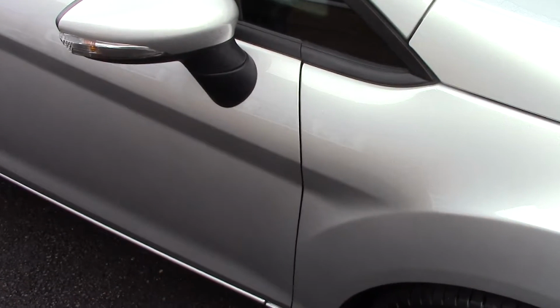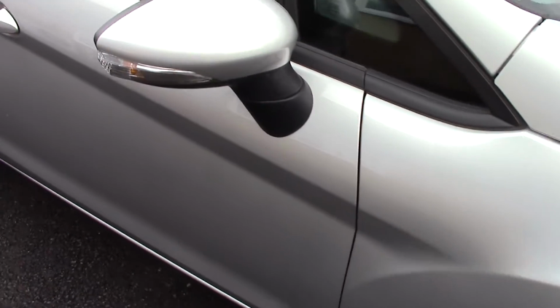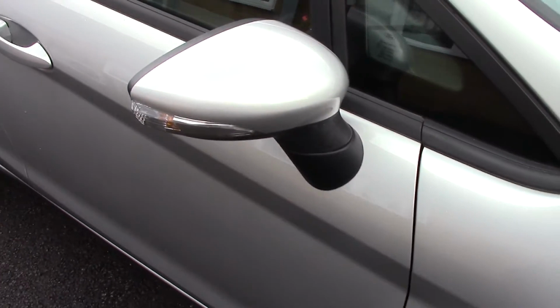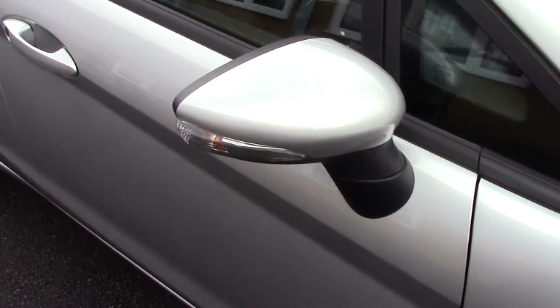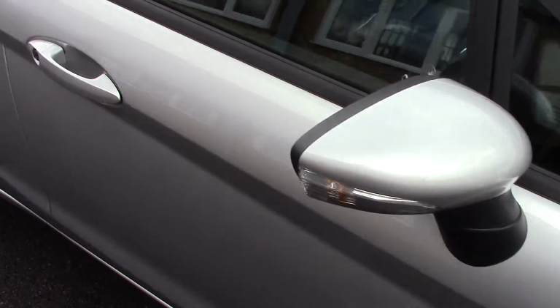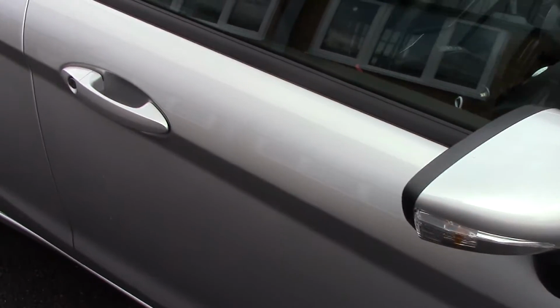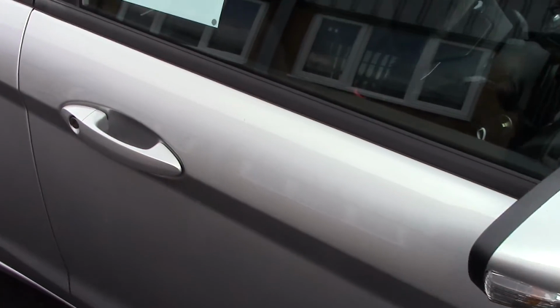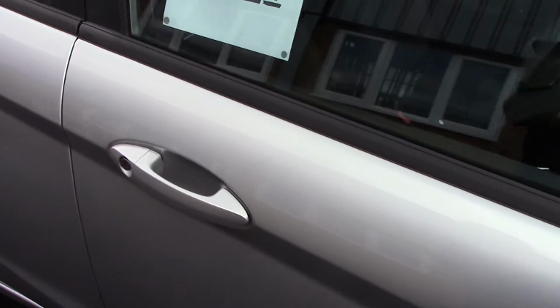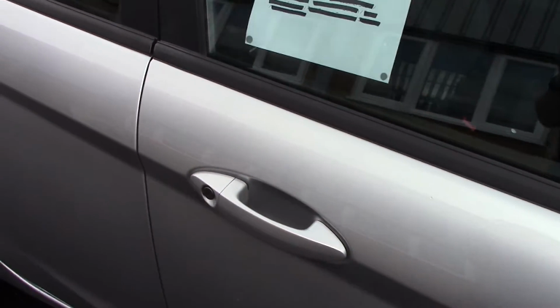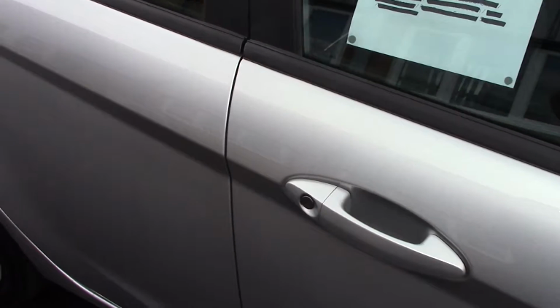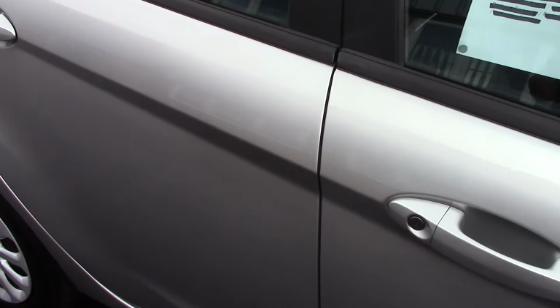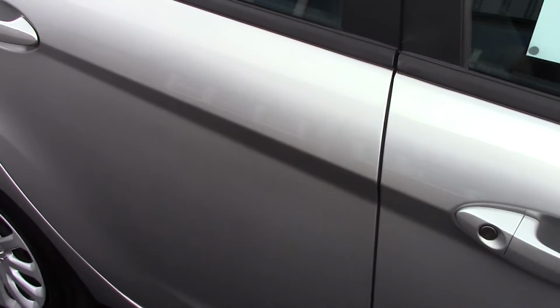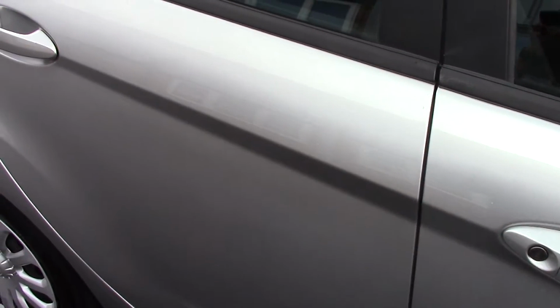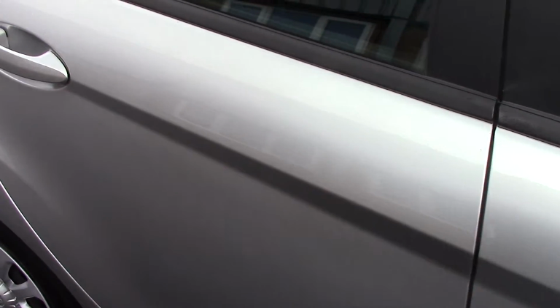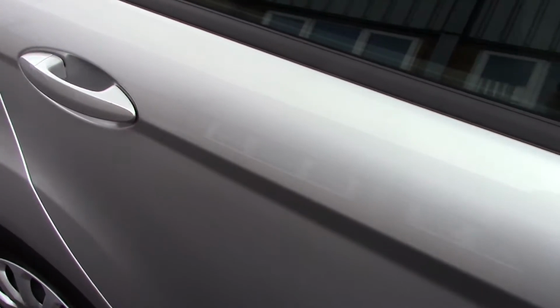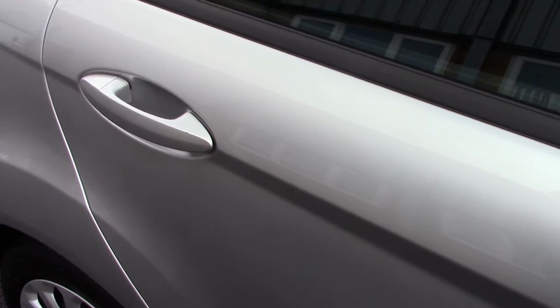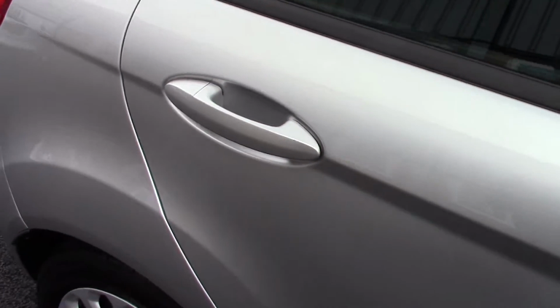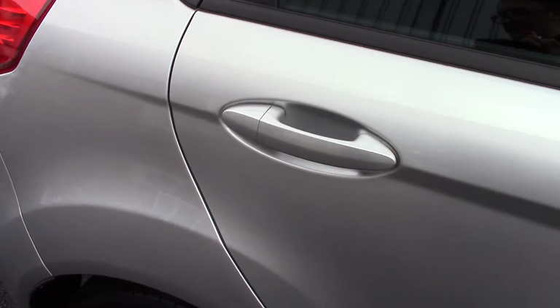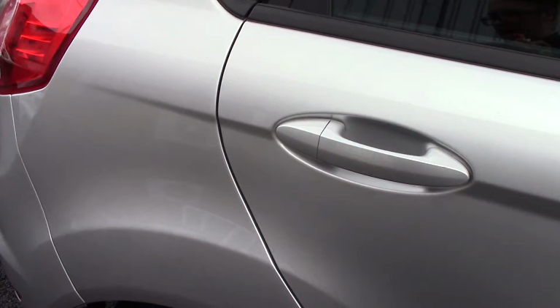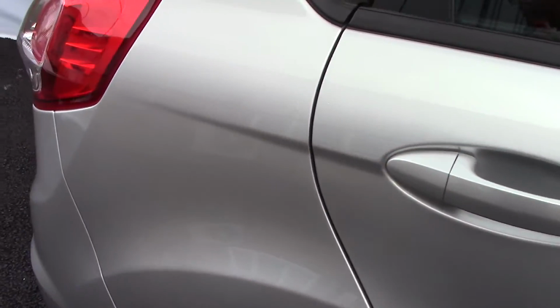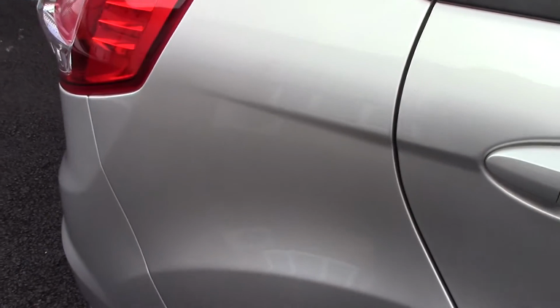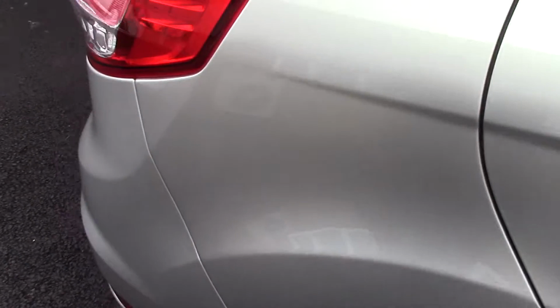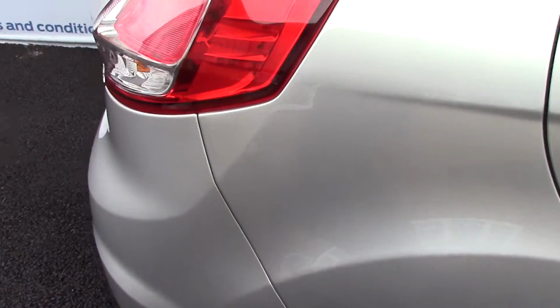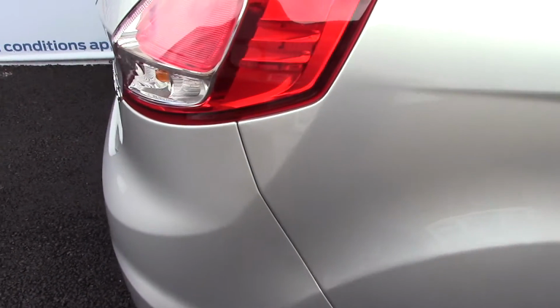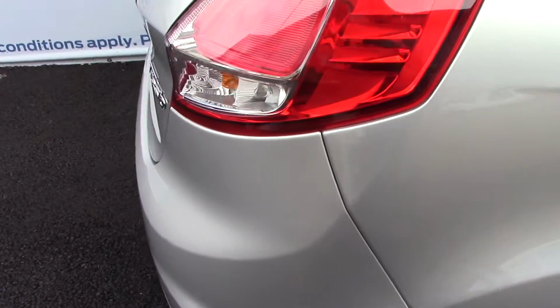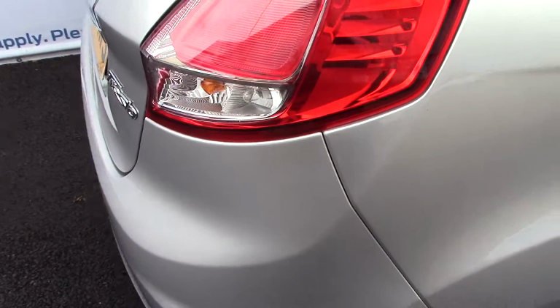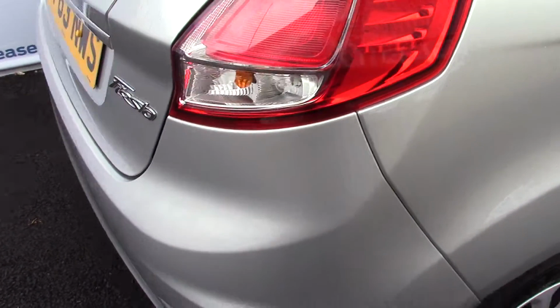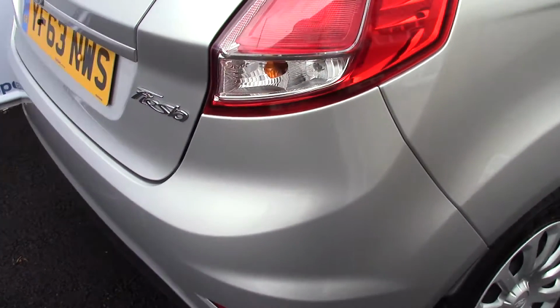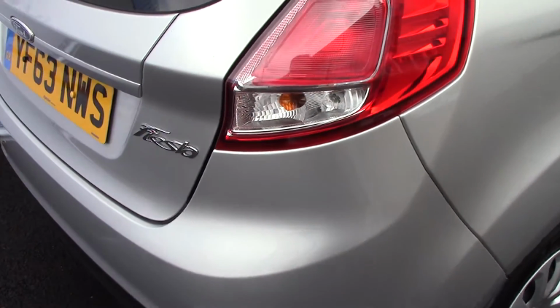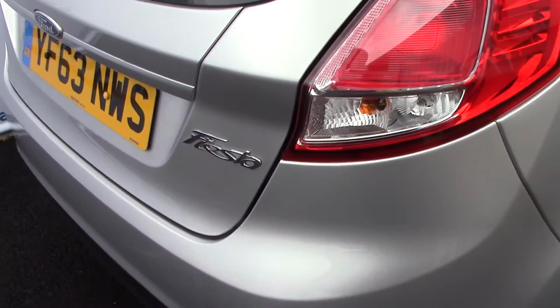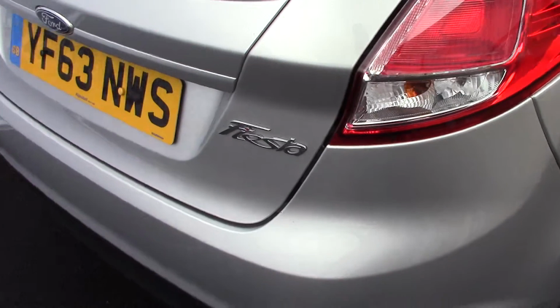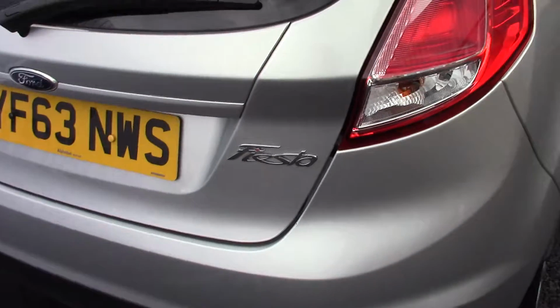This vehicle has done around 29,000 miles. It can achieve an average fuel consumption of 54 miles per gallon, and it has an annual road tax of £30.